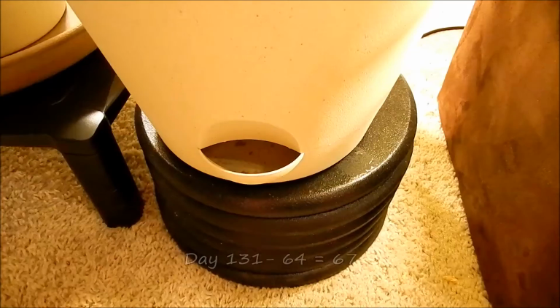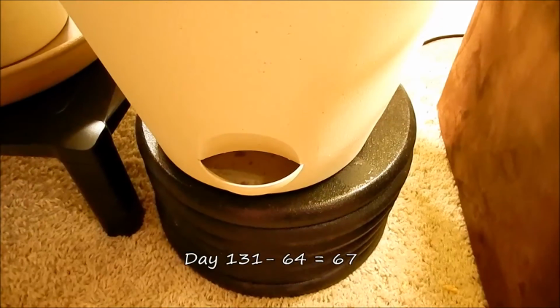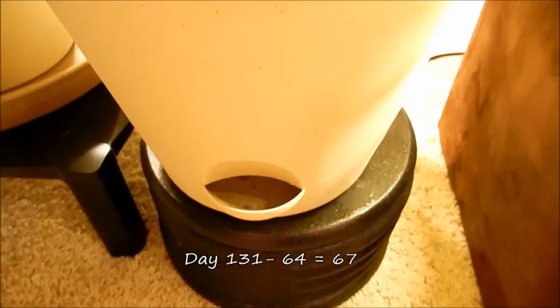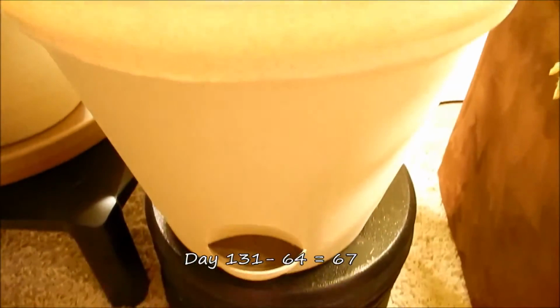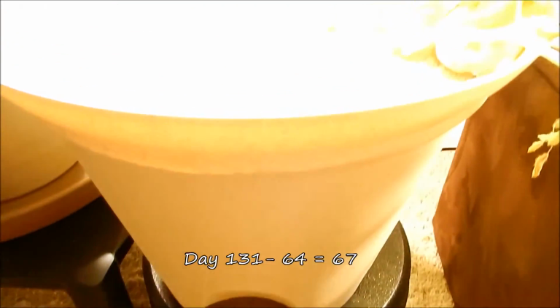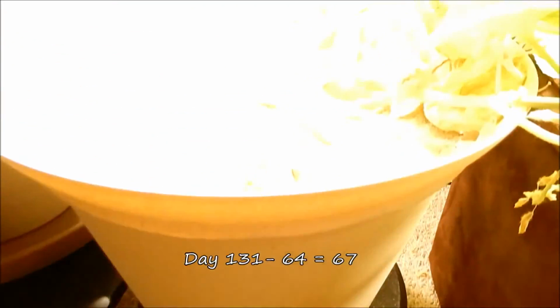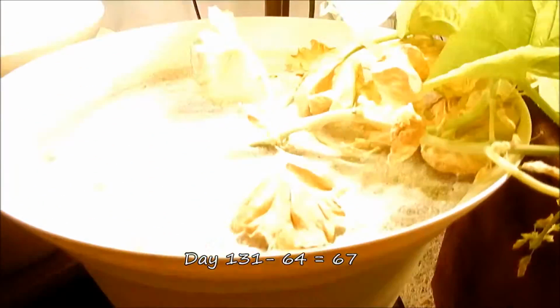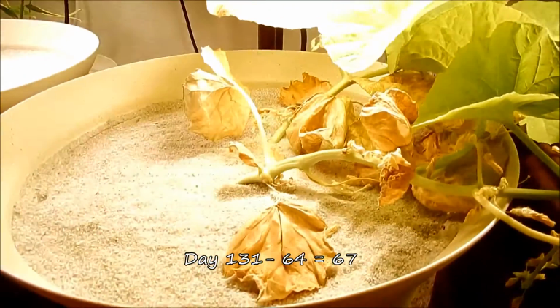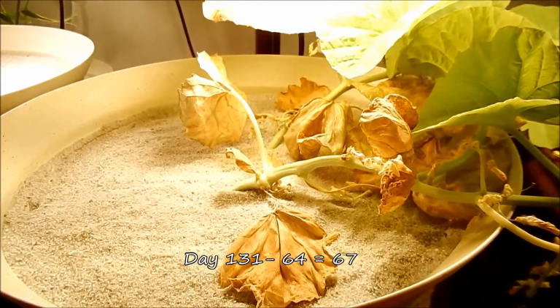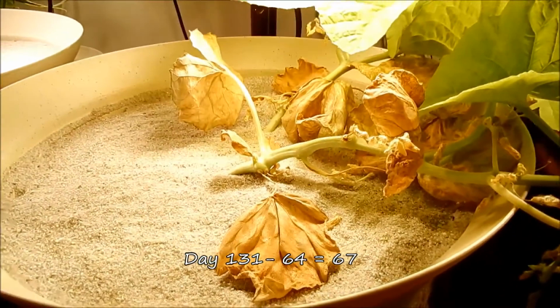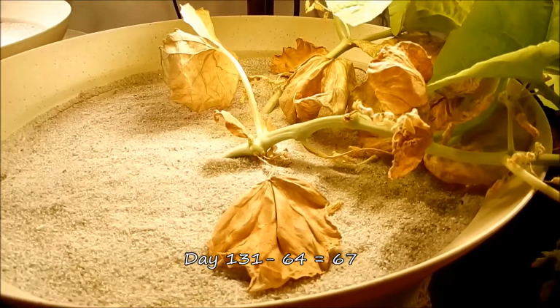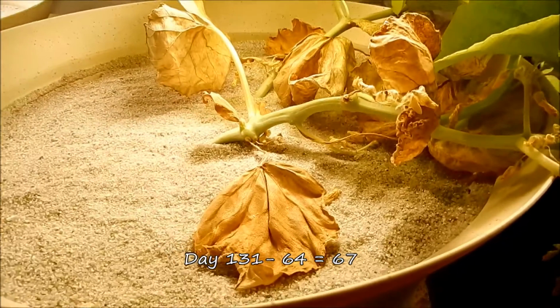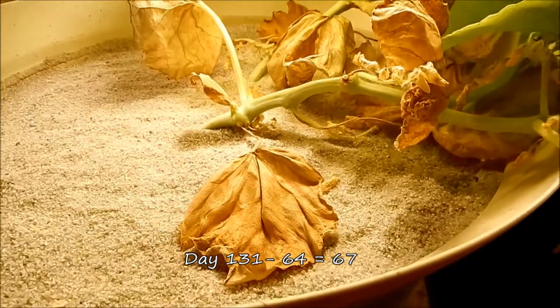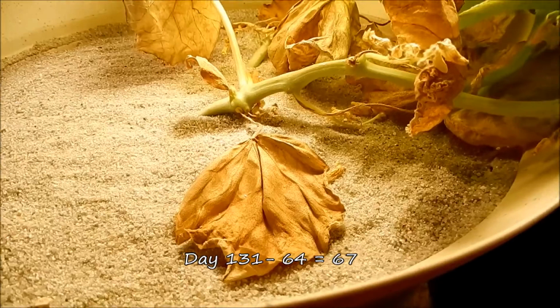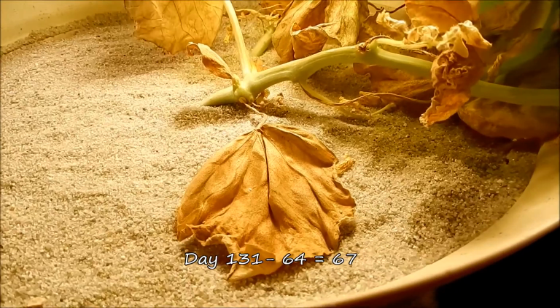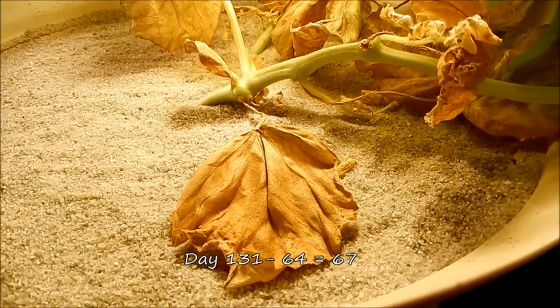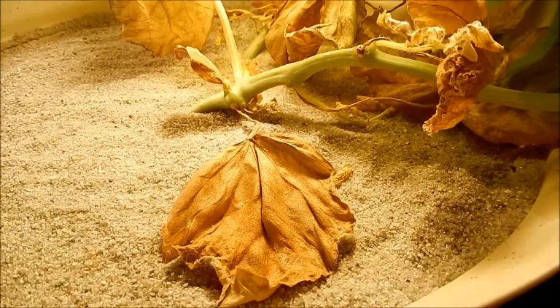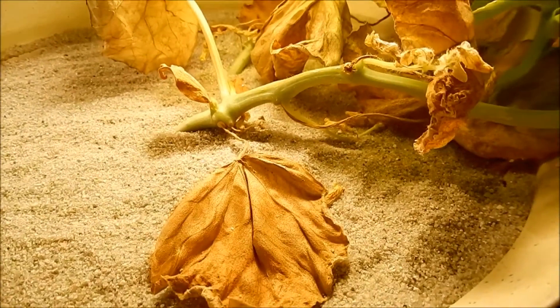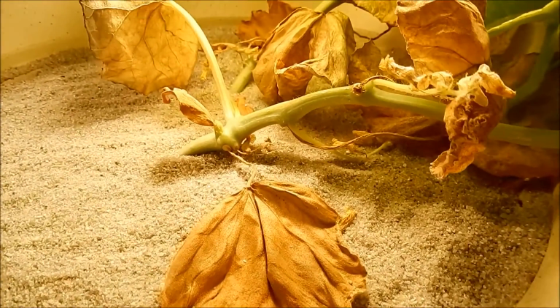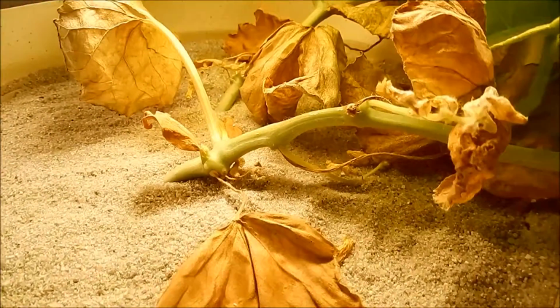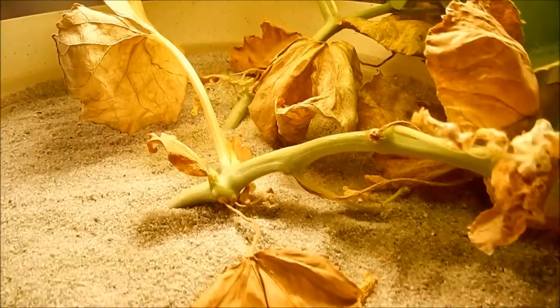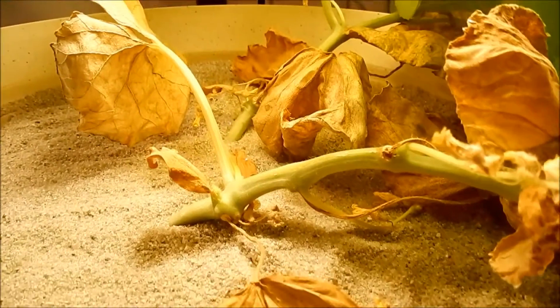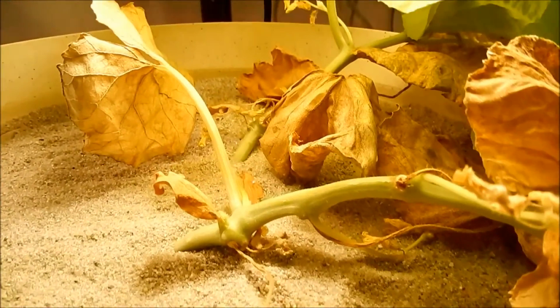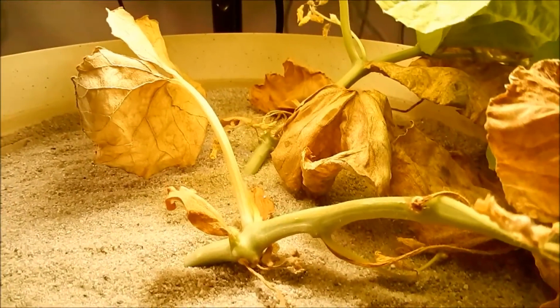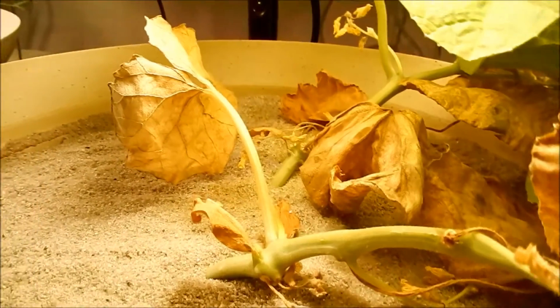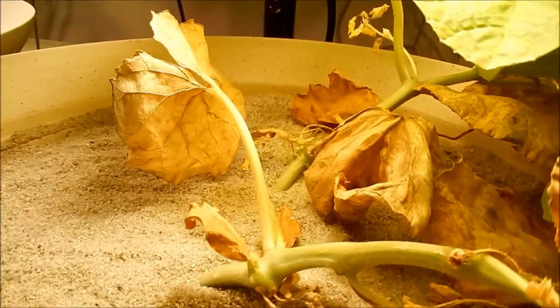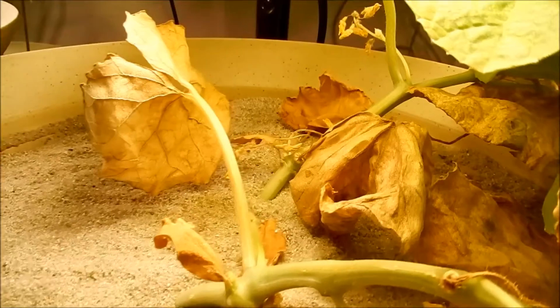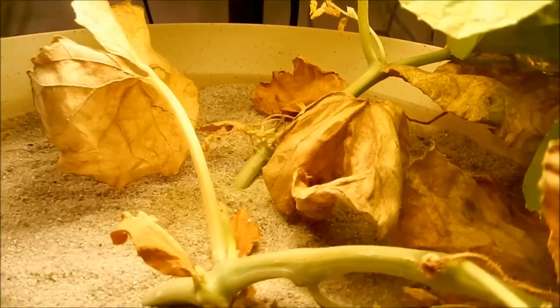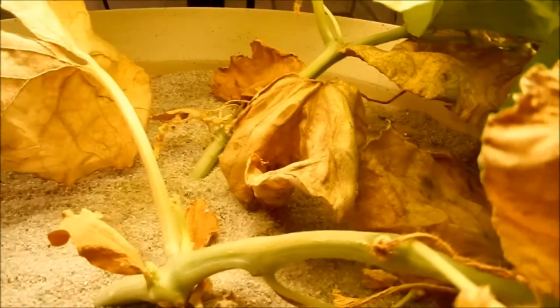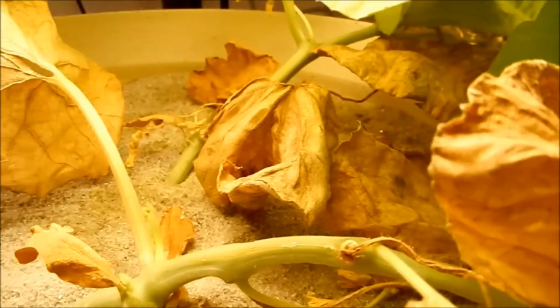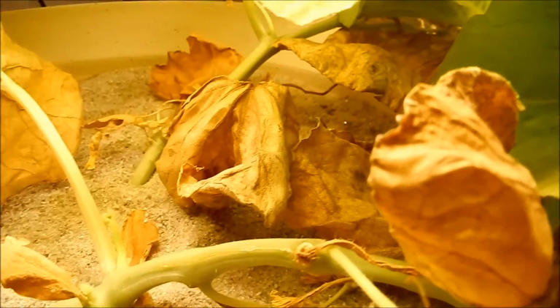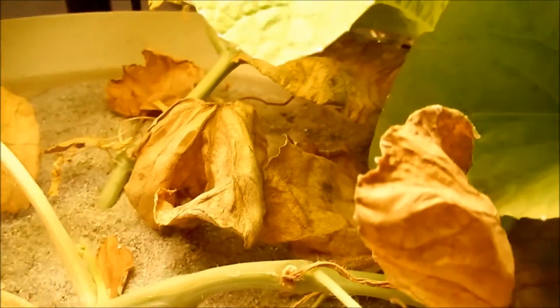It's day 131 of the series, day 67 for these two vines. A lot of these older leaves have died off. They have a finite lifespan, regardless of whether they do really well or poorly.